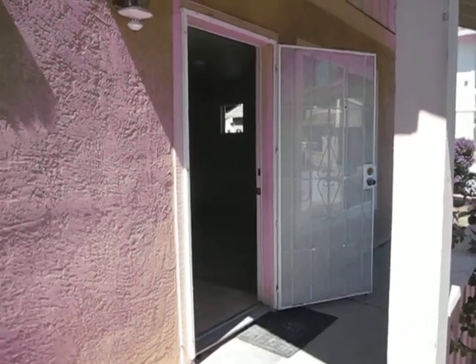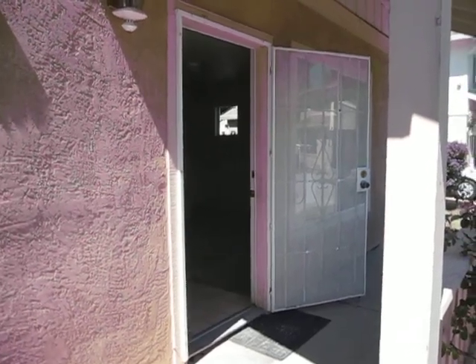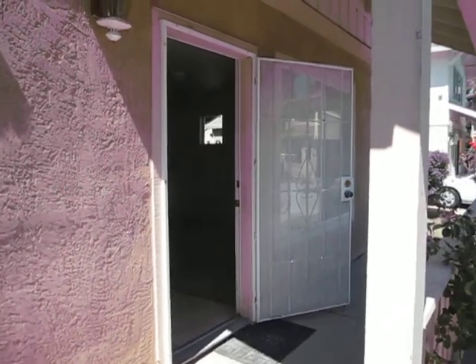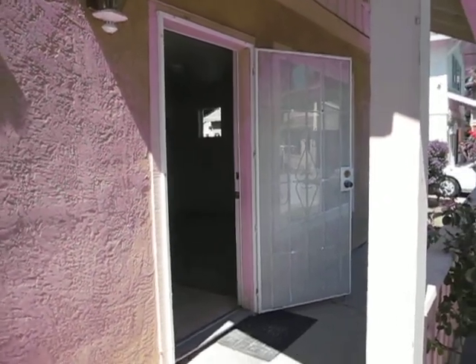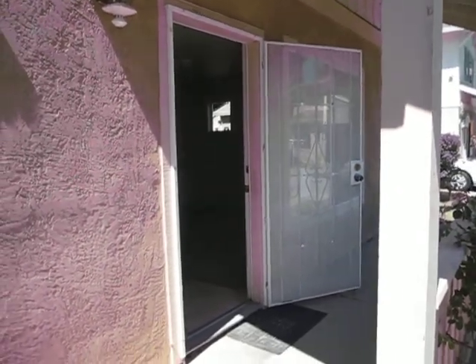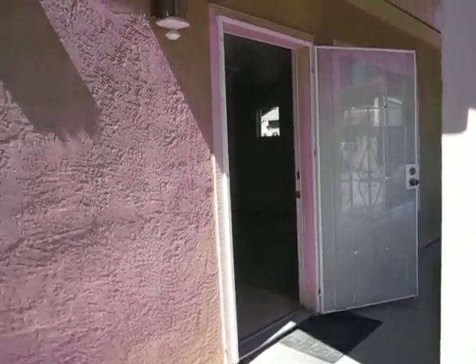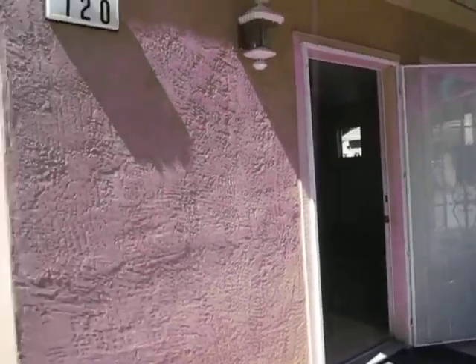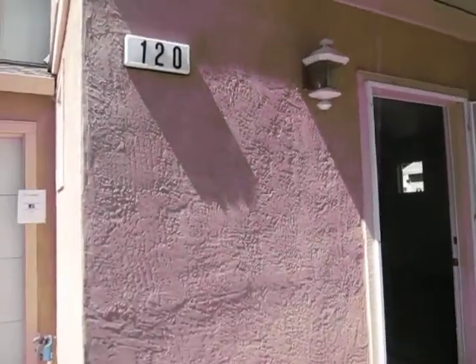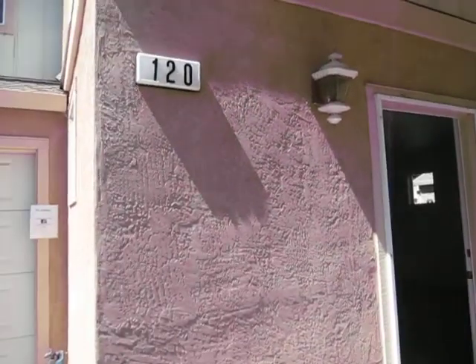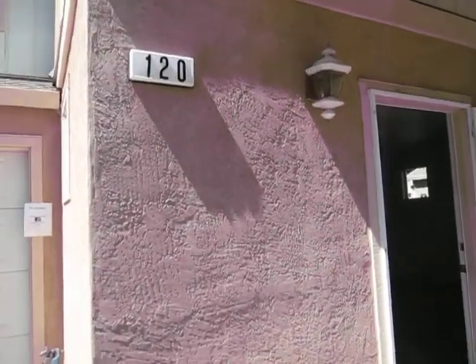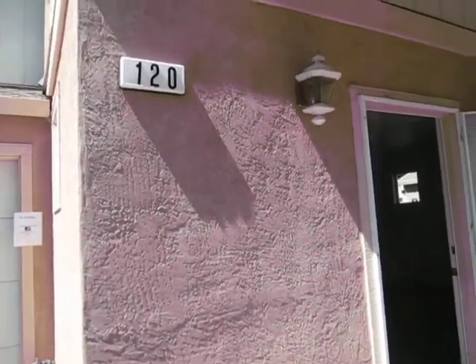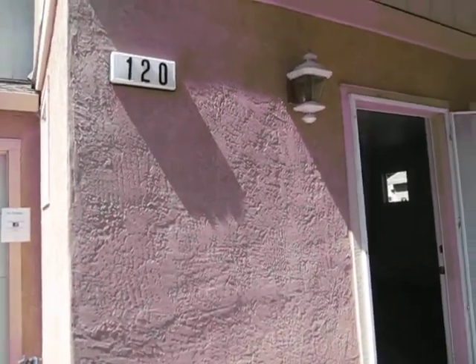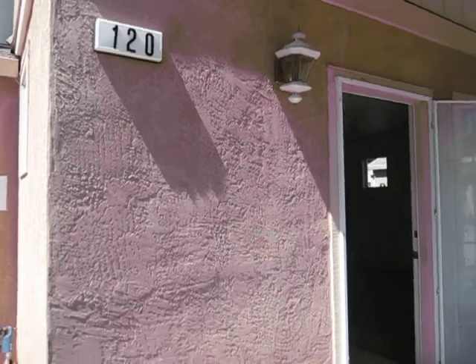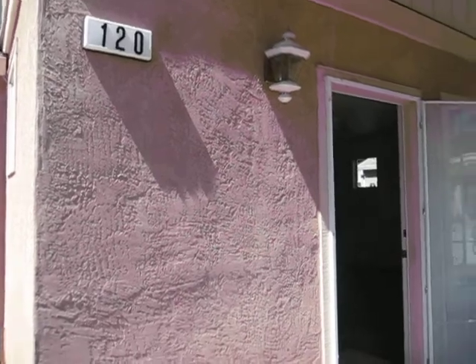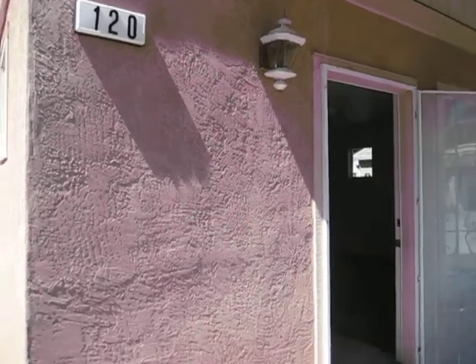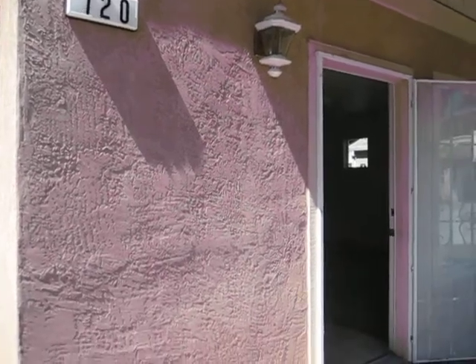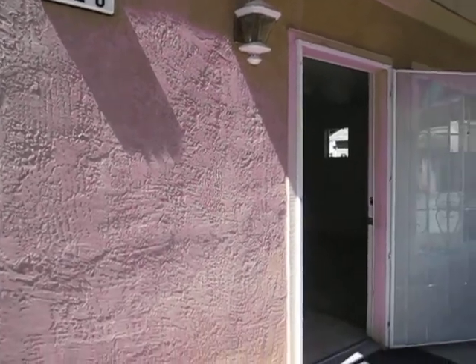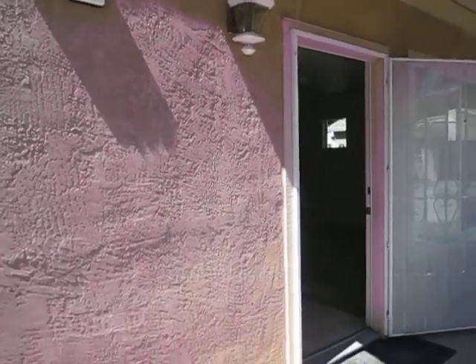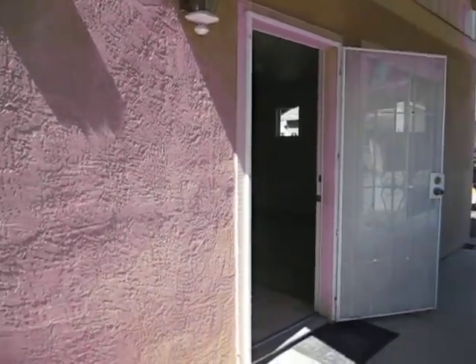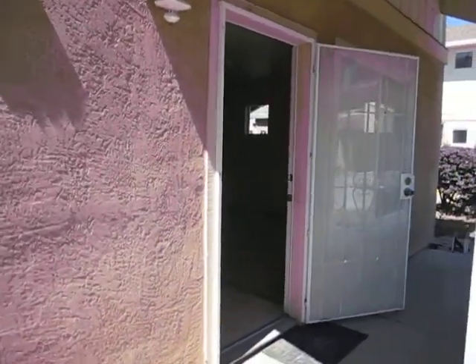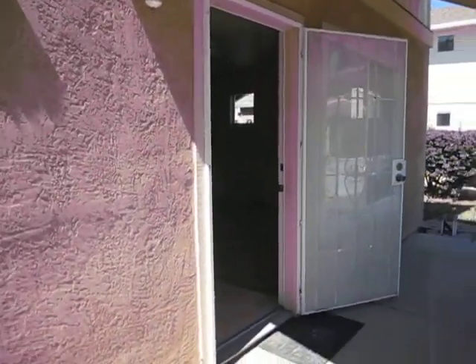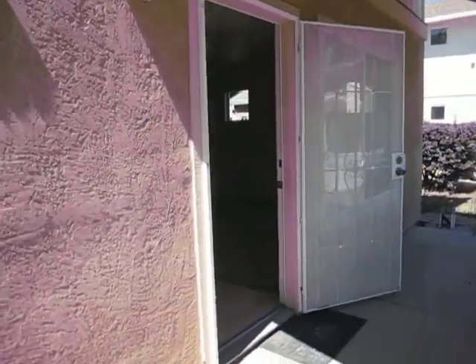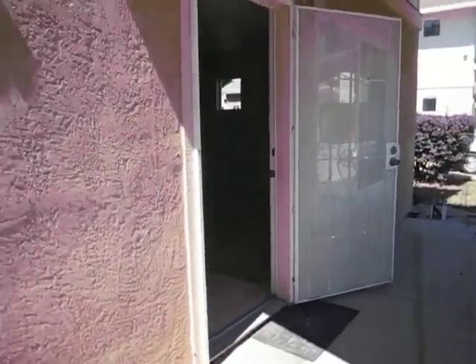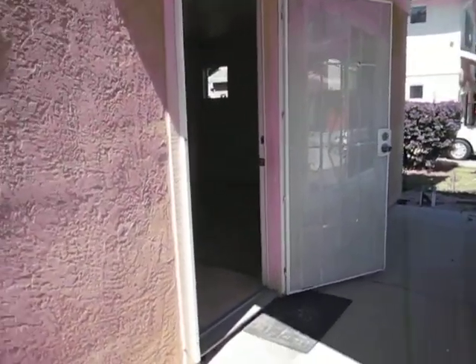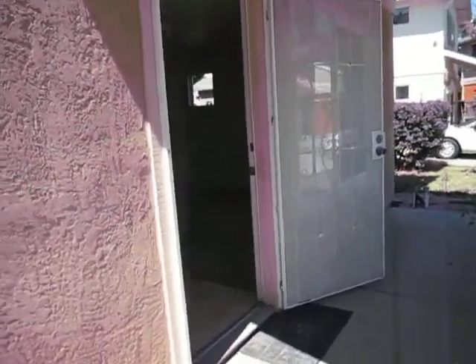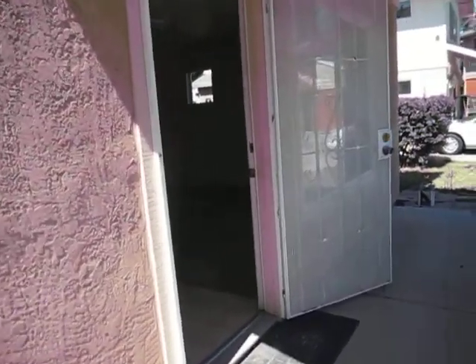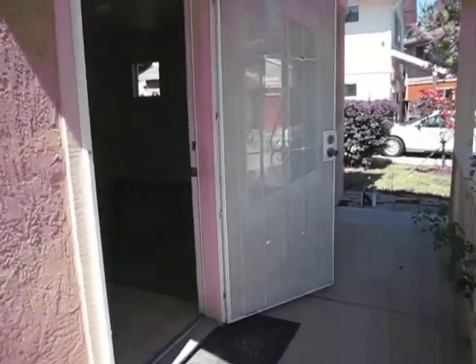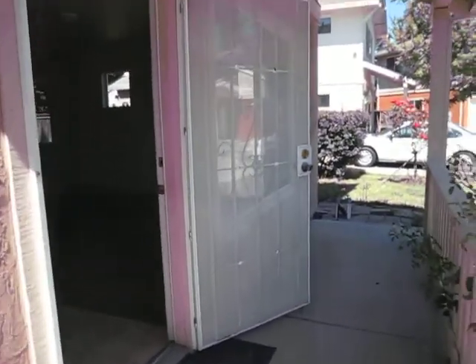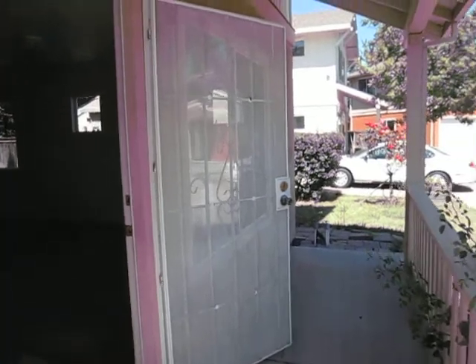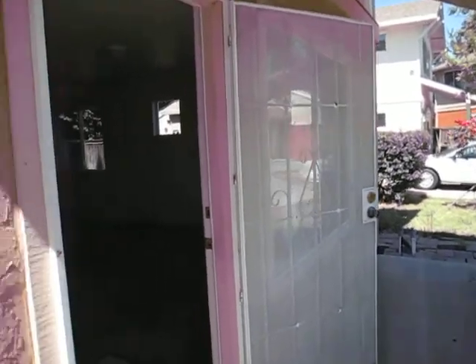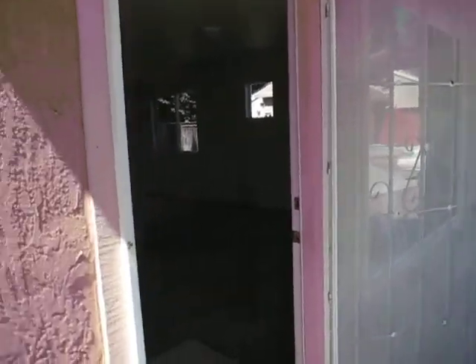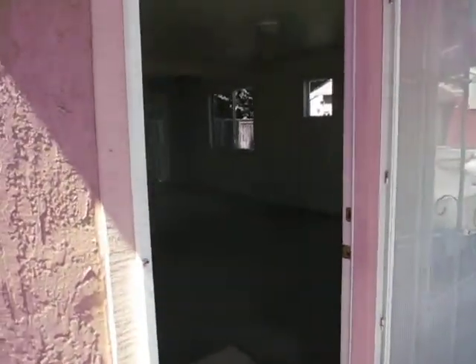Here we are at 120 Garden Circle. It's Thursday afternoon about 3:30 and it's 91 degrees in Cloverdale.